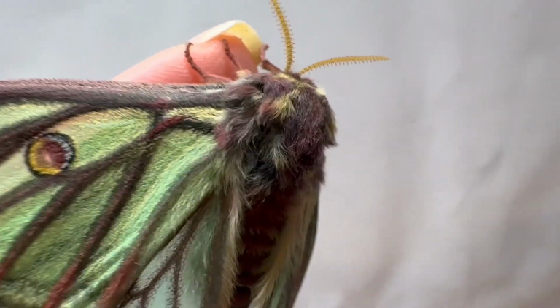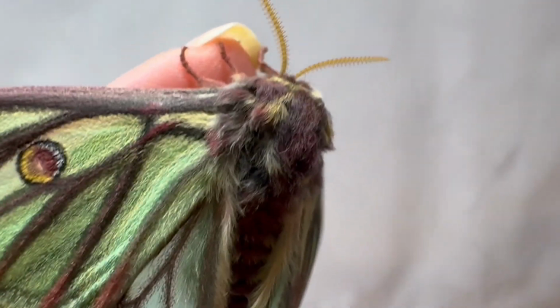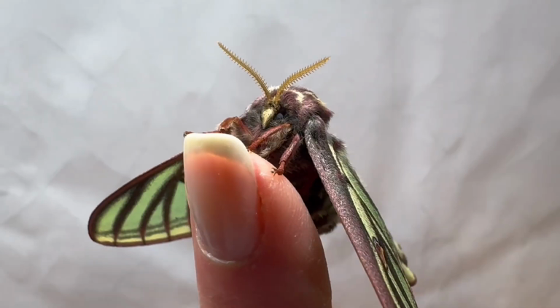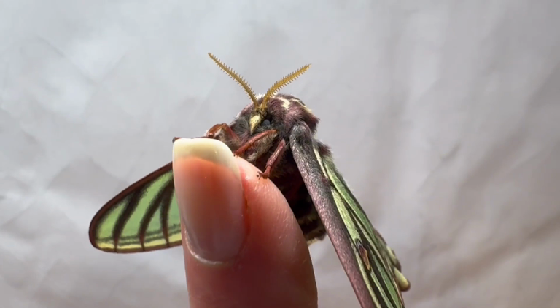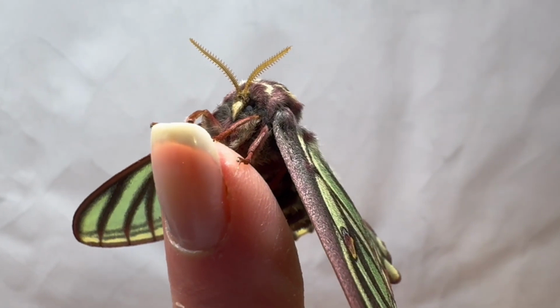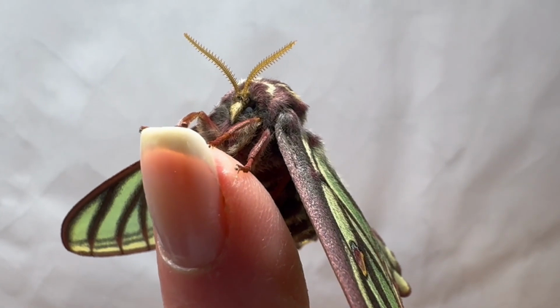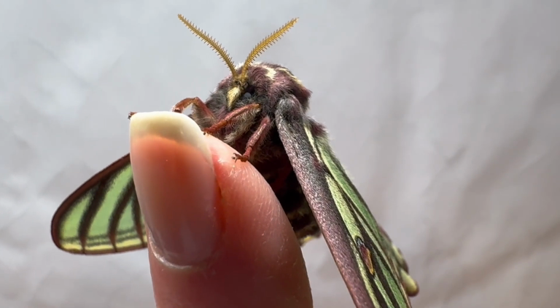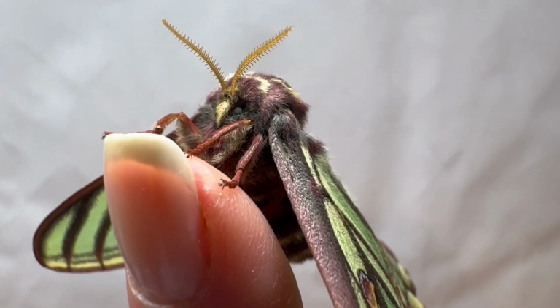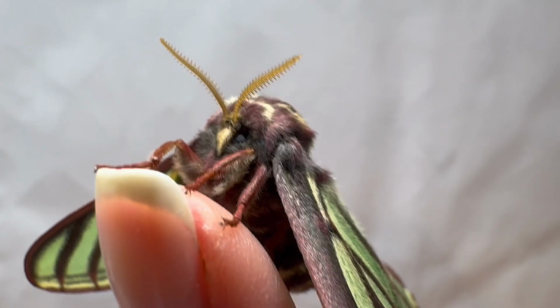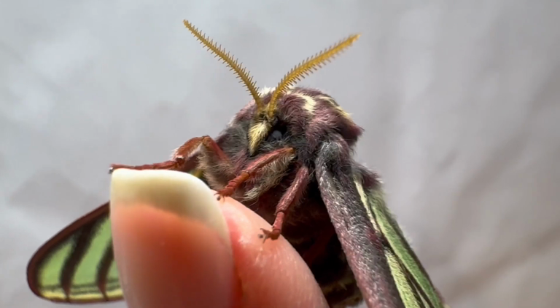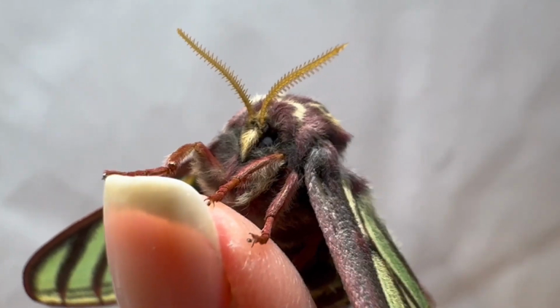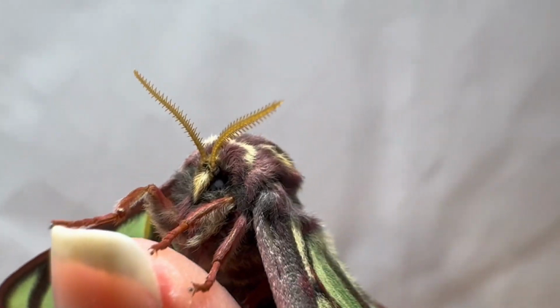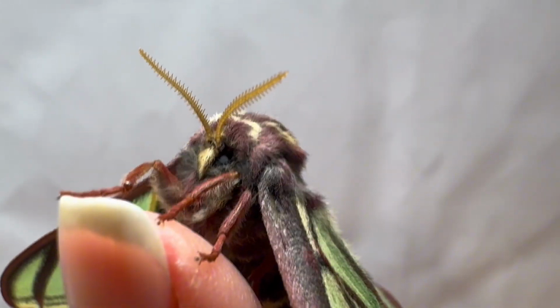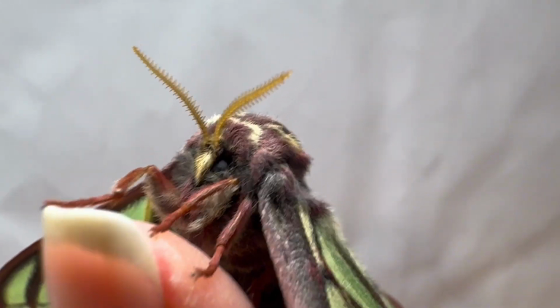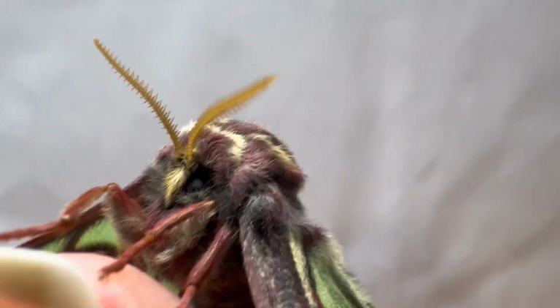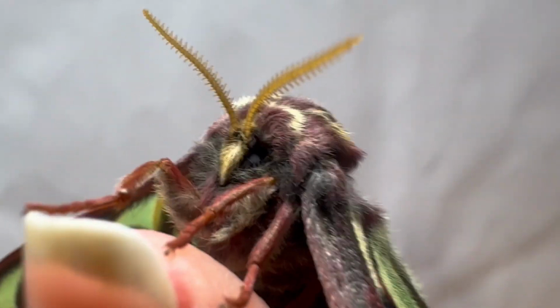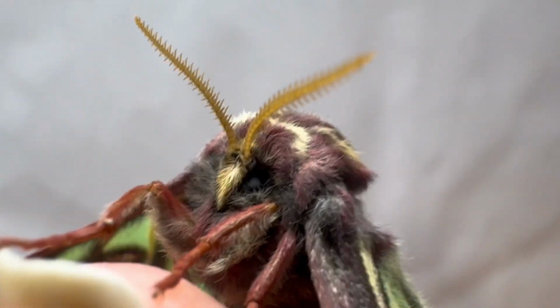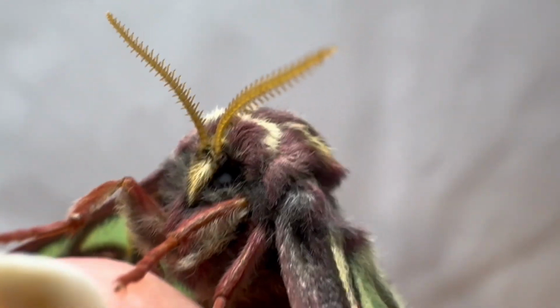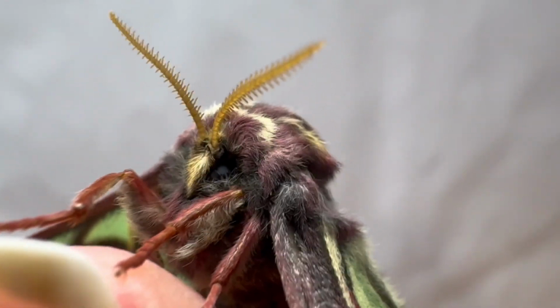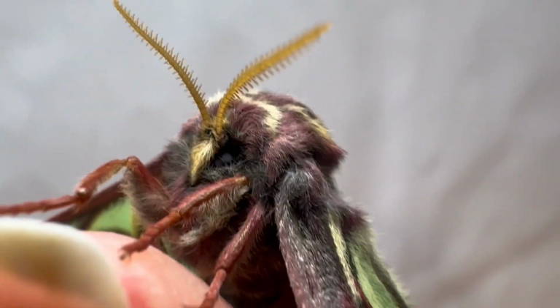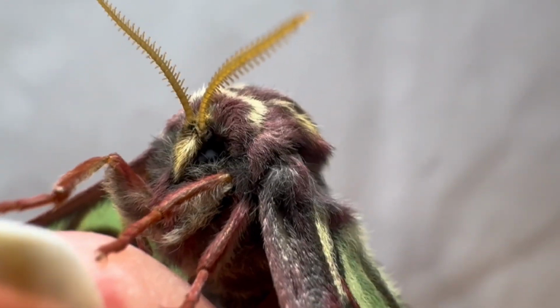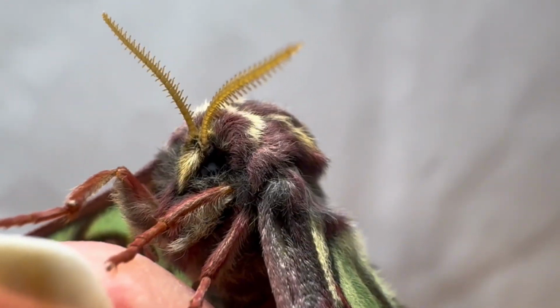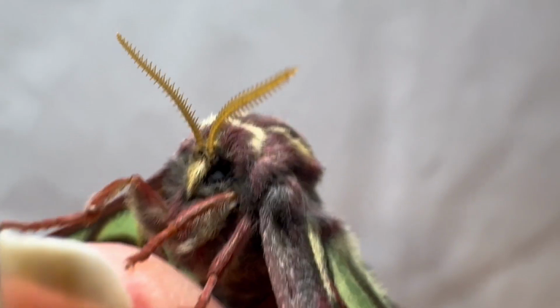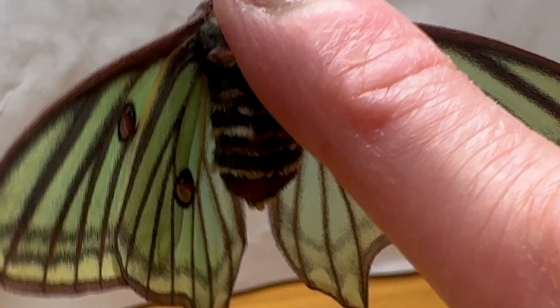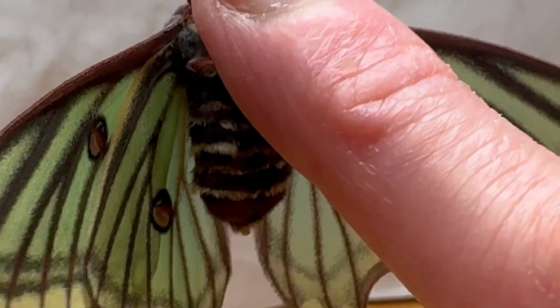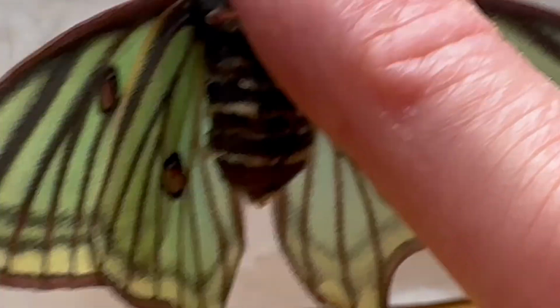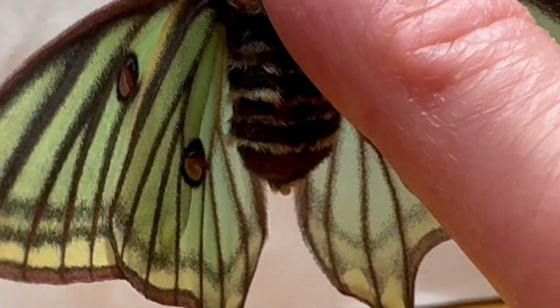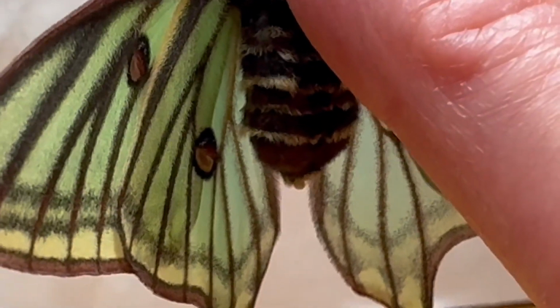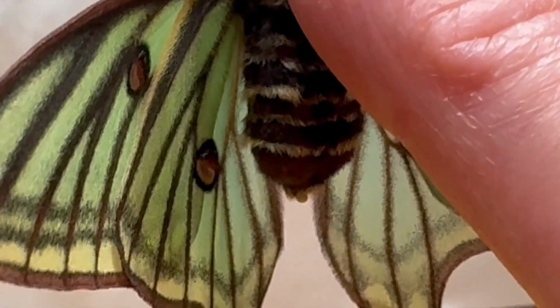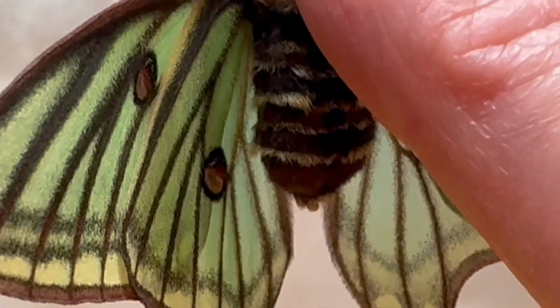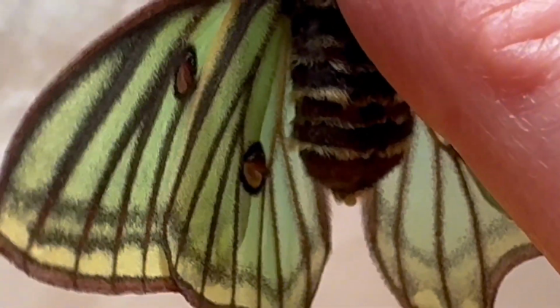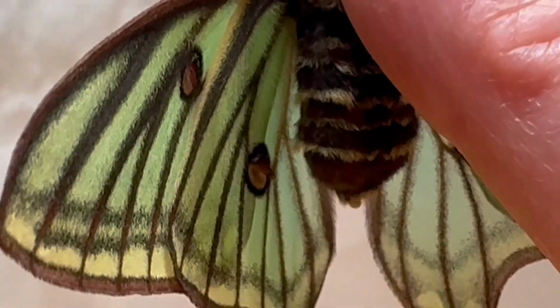Here is a little close-up of her face and dark eyes, and you can see all the delicate little fringes on her yellow-orange antenna. And here you can see her fuzzy abdomen with yellow stripes against burgundy tufted scales.